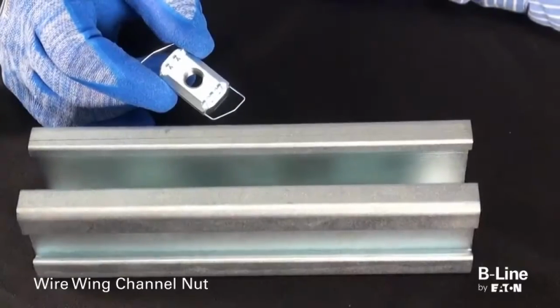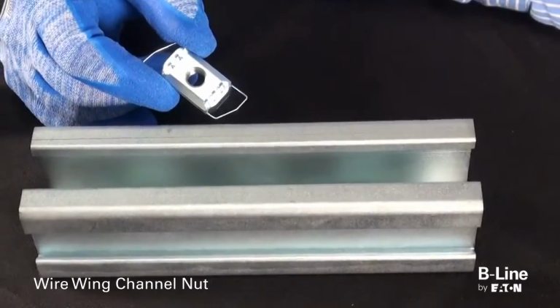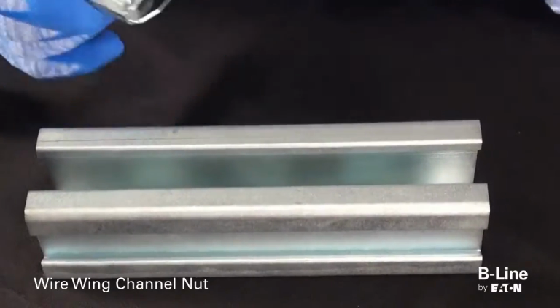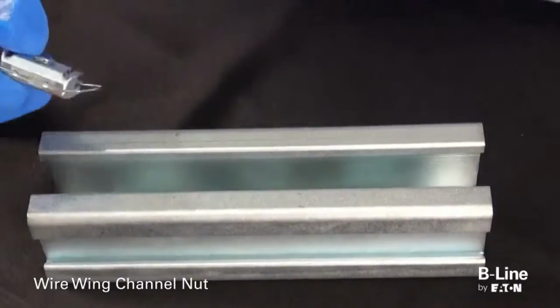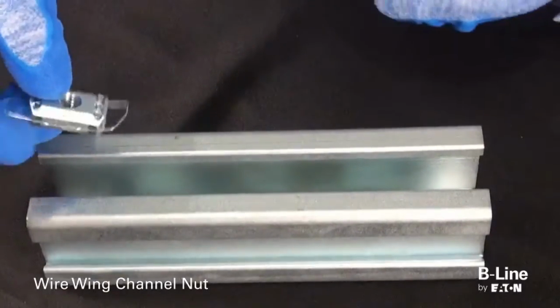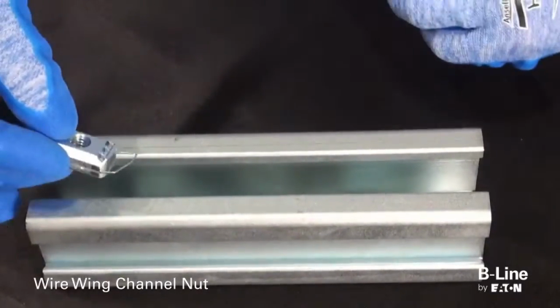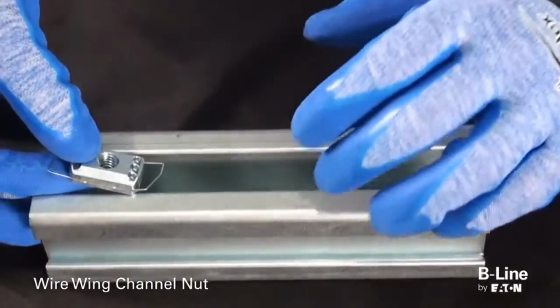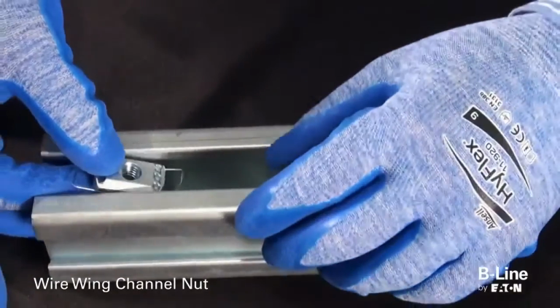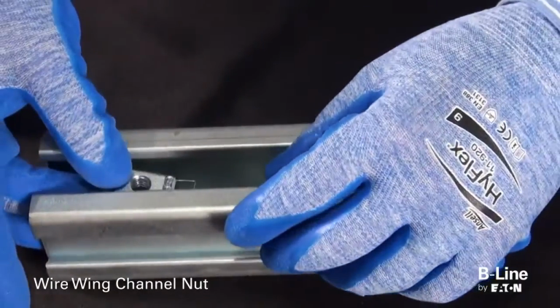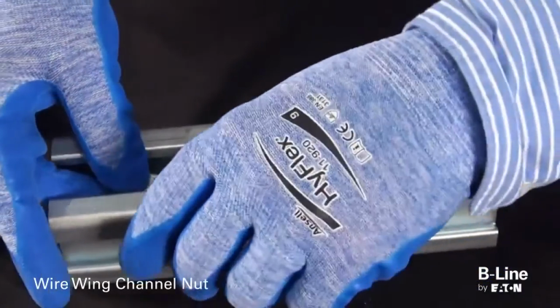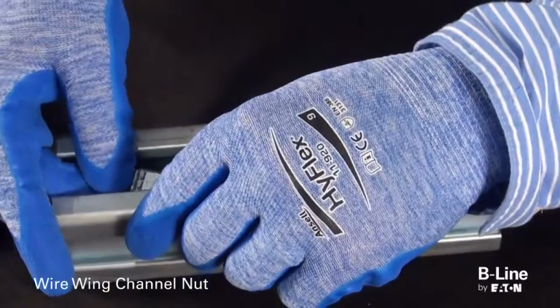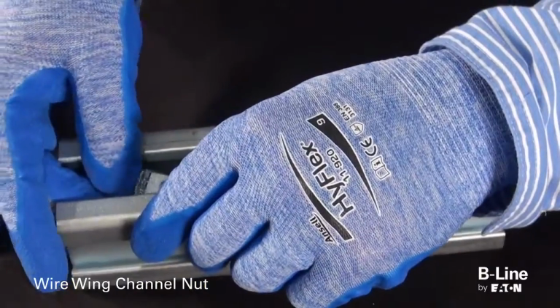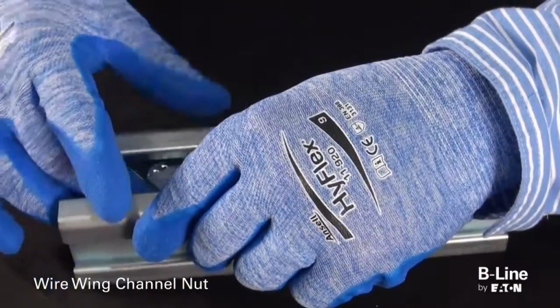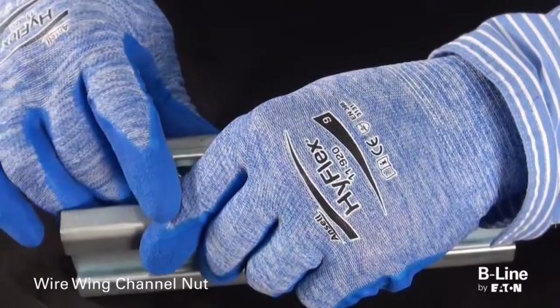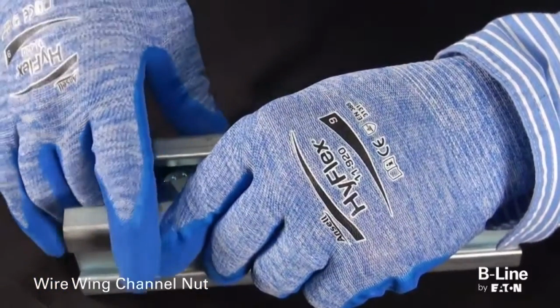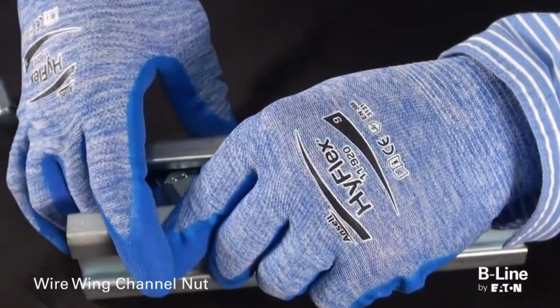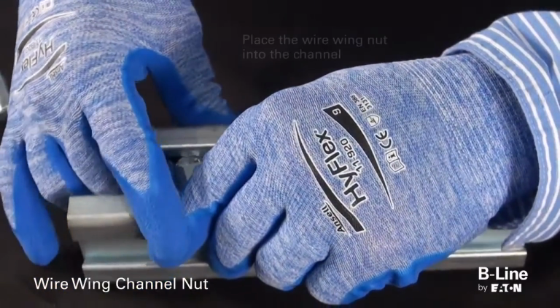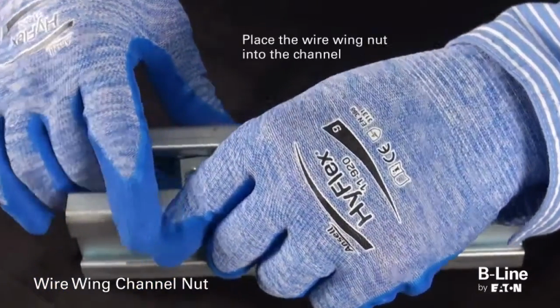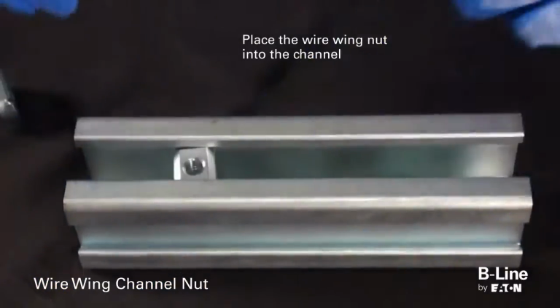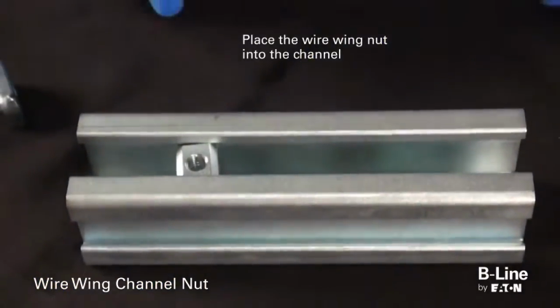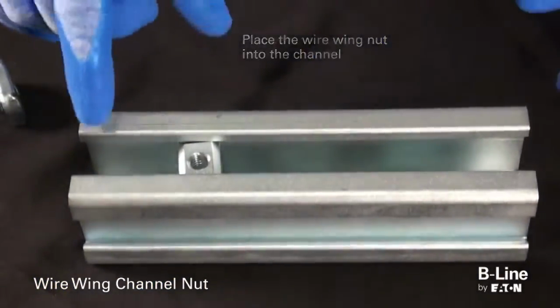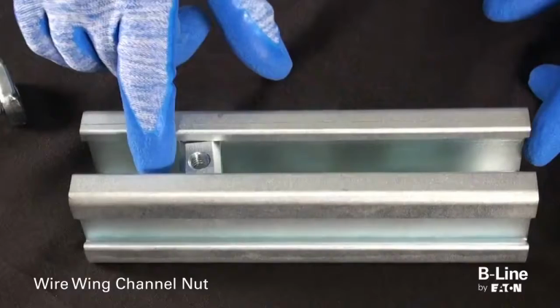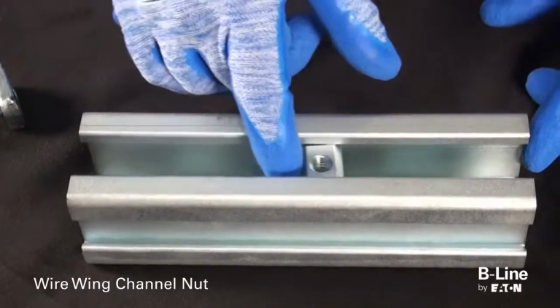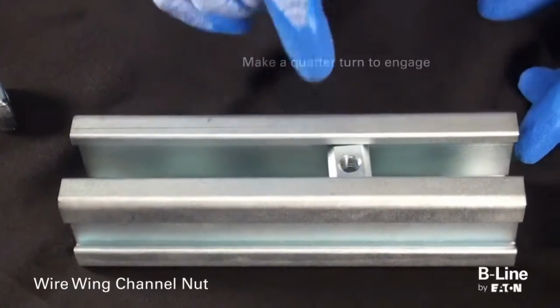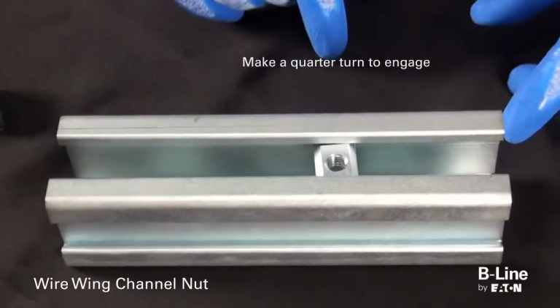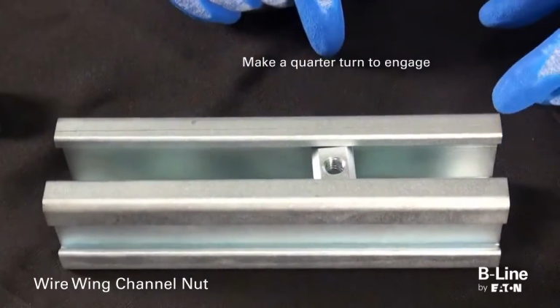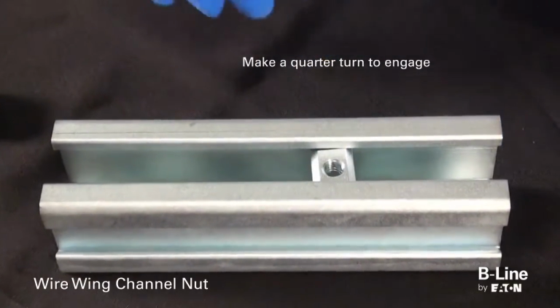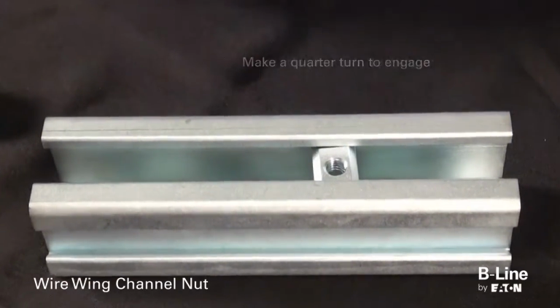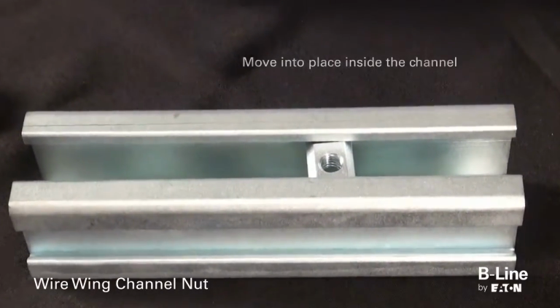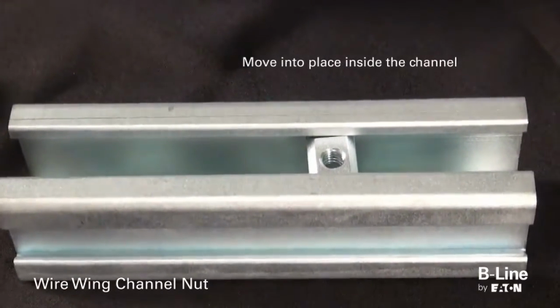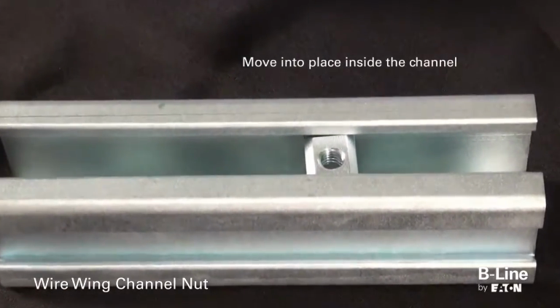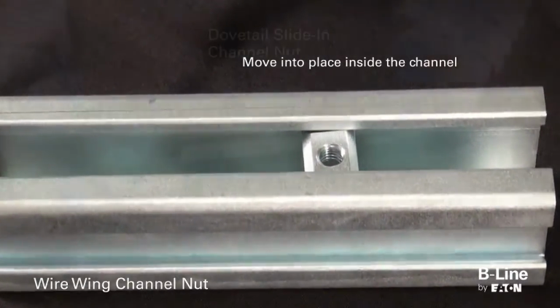Next is the four-dimension wire wing channel nut, which is an alternative to the traditional spring series channel nut. On the 4D22 strut, place the wire wing nut into the open channel and make a quarter turn to engage. Now it can be moved into place.